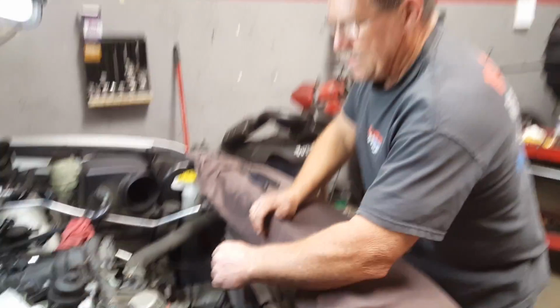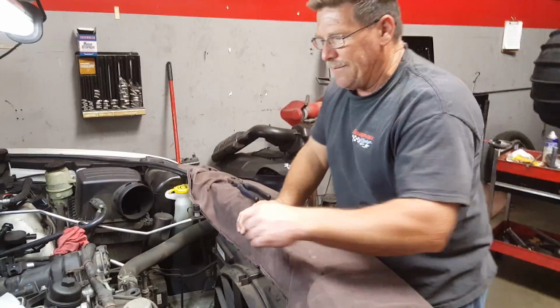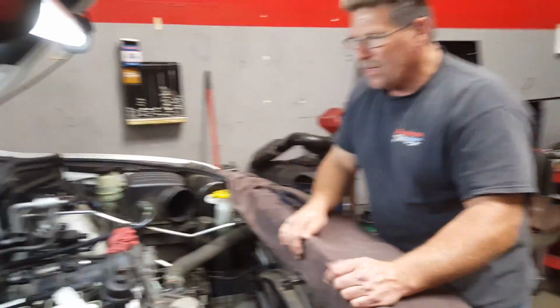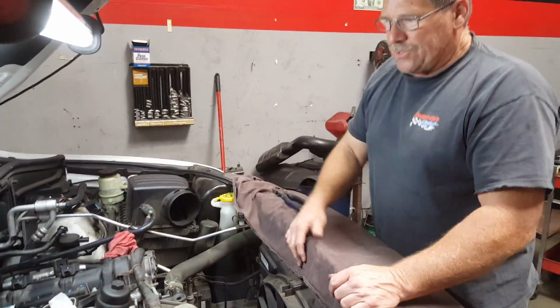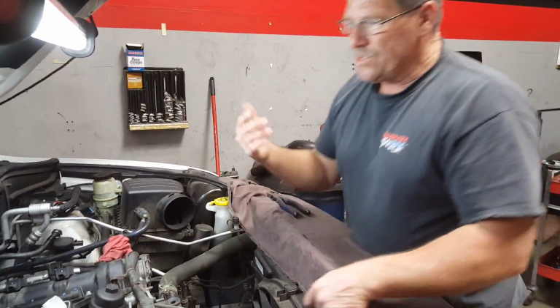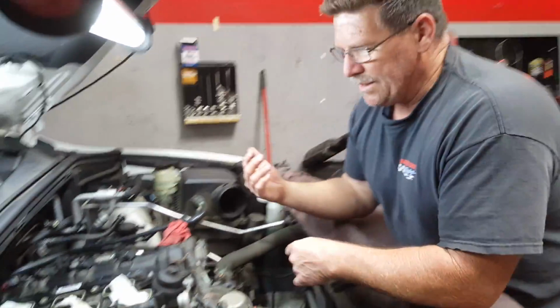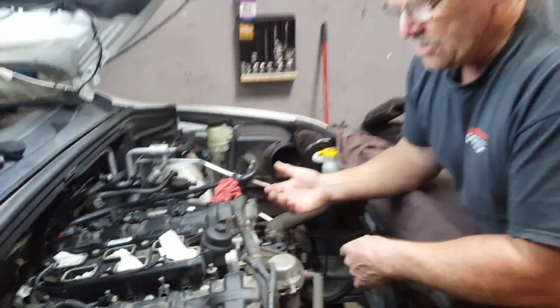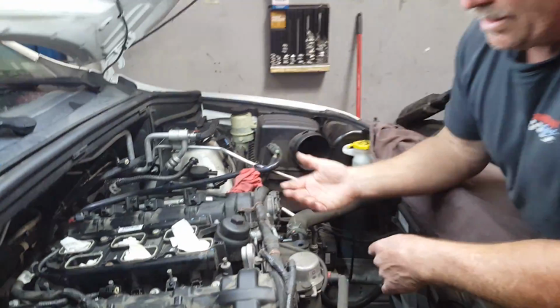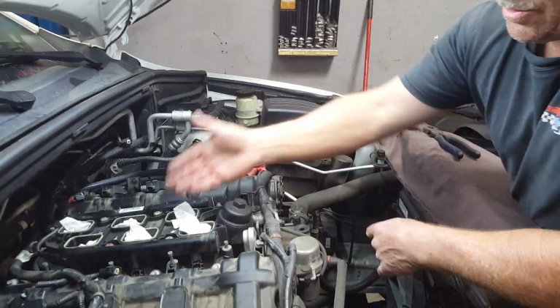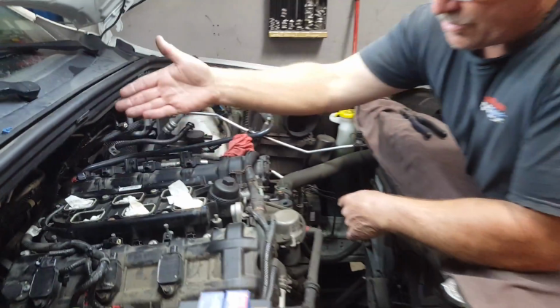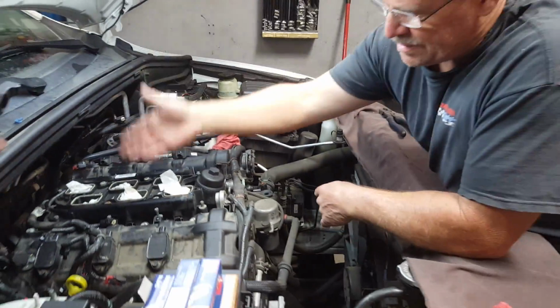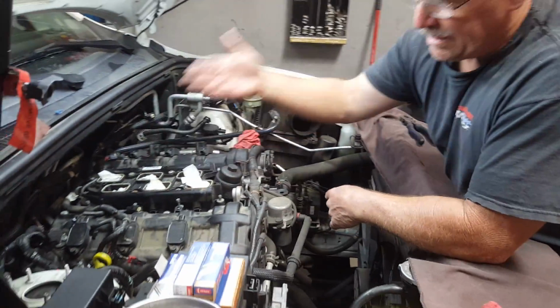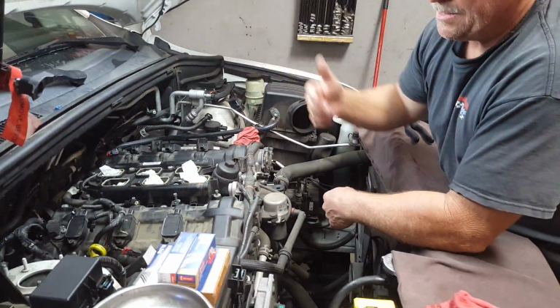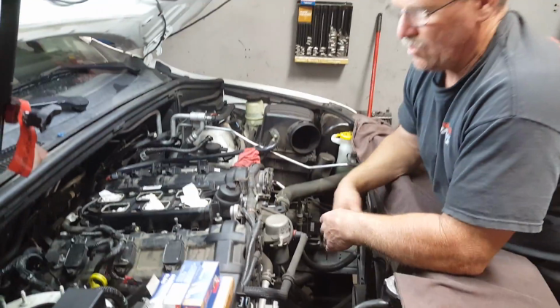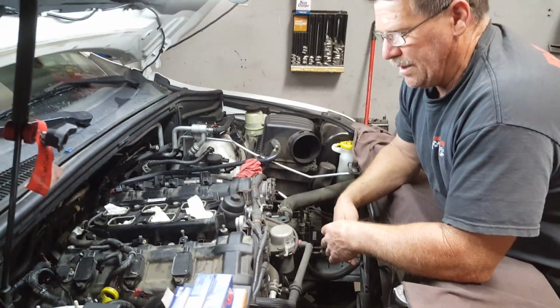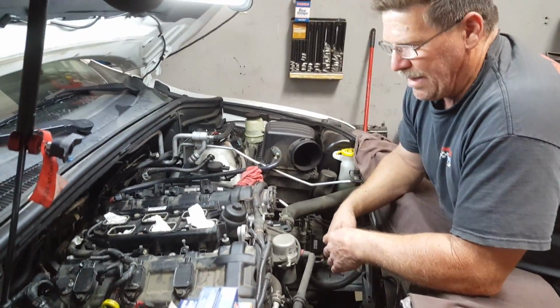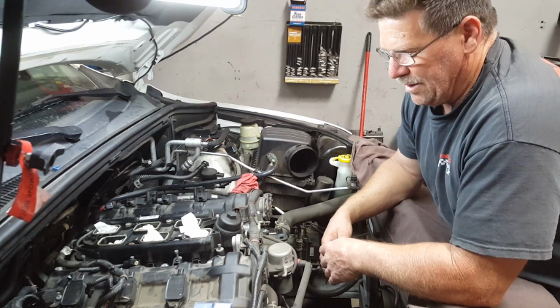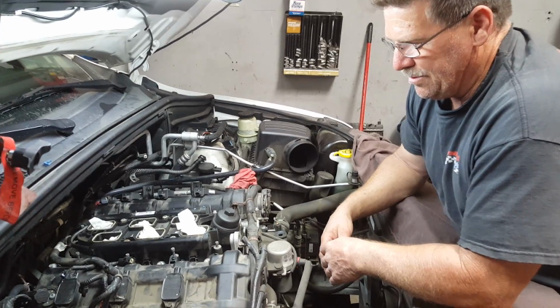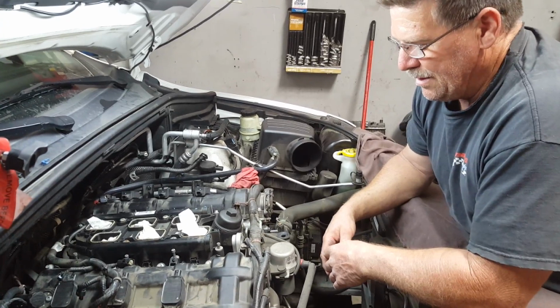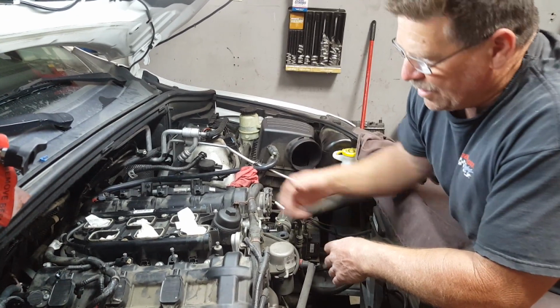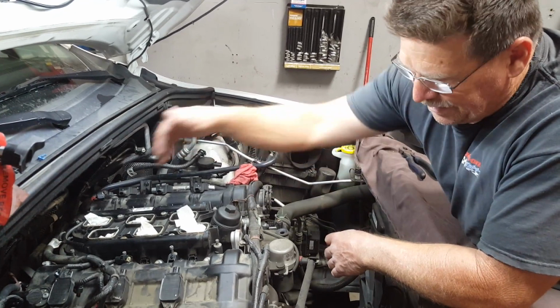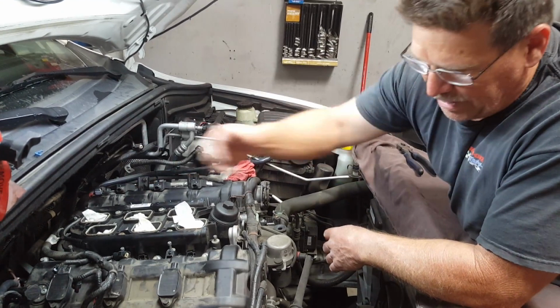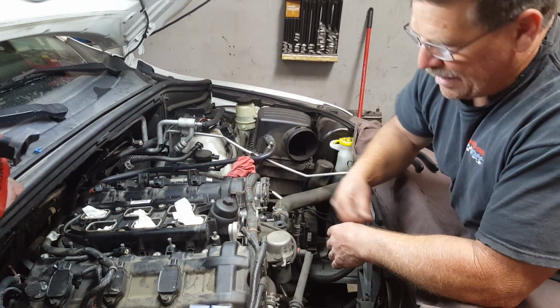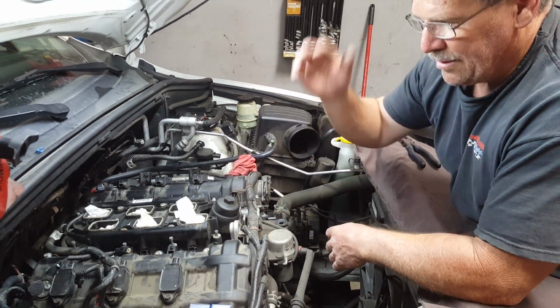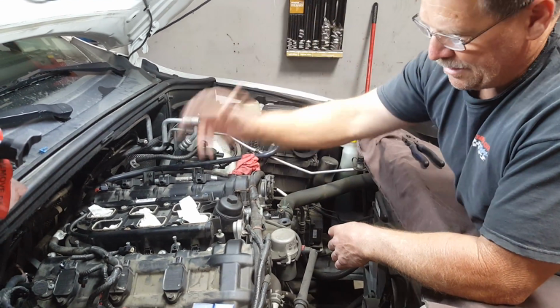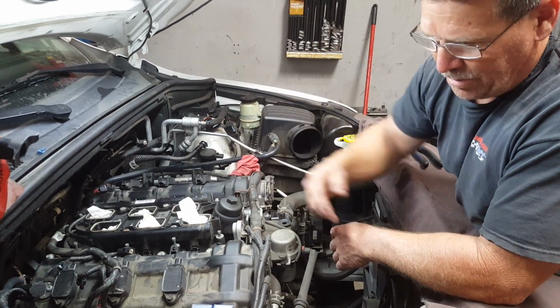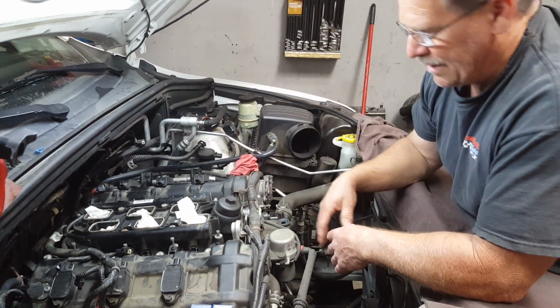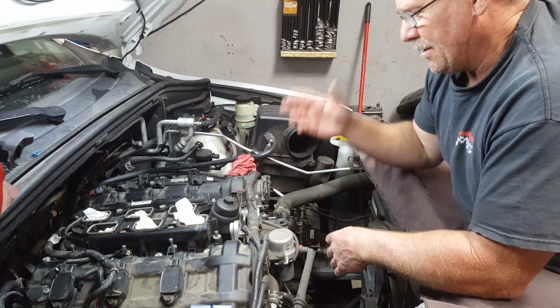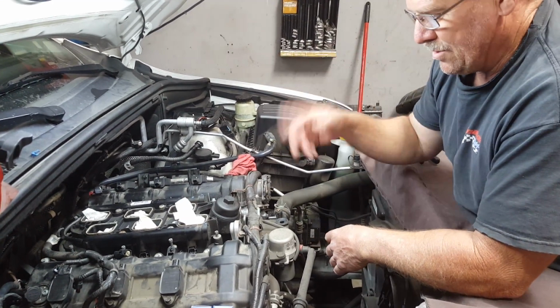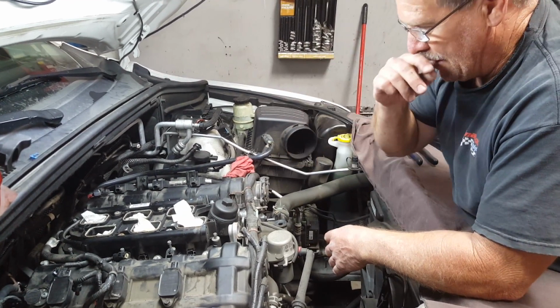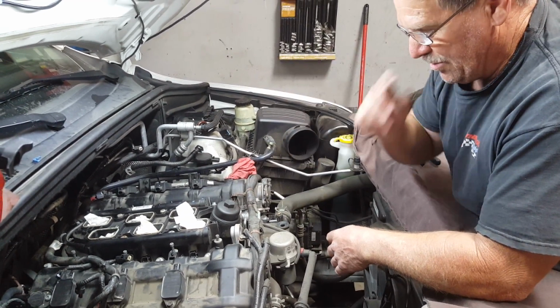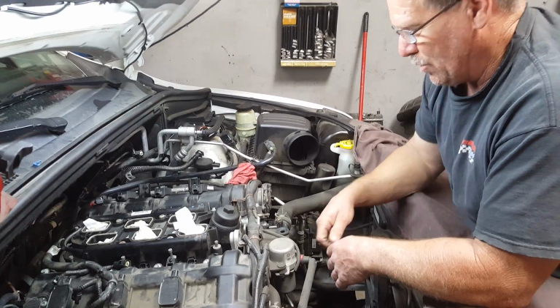Once we get to this point, if you notice, you still can't see the coolant leak on the back of the engine. You can't get your hand back there, can't get a mirror back there — it's just a nightmare at this point.